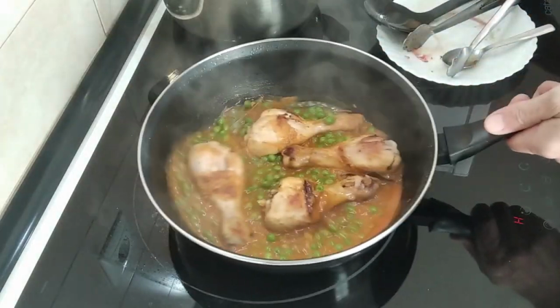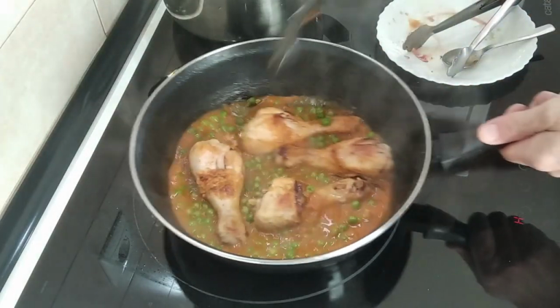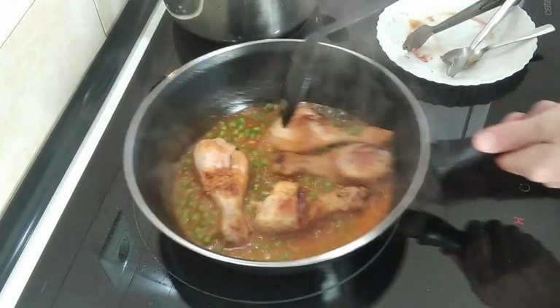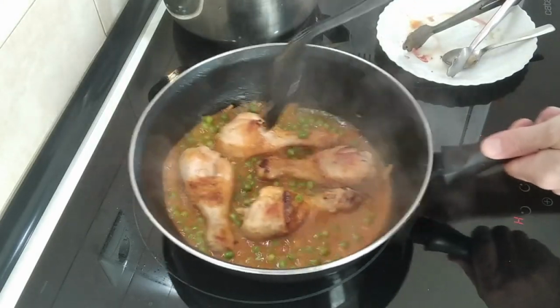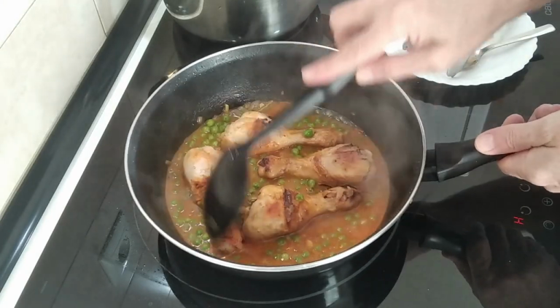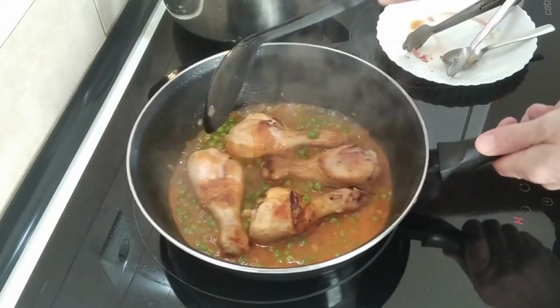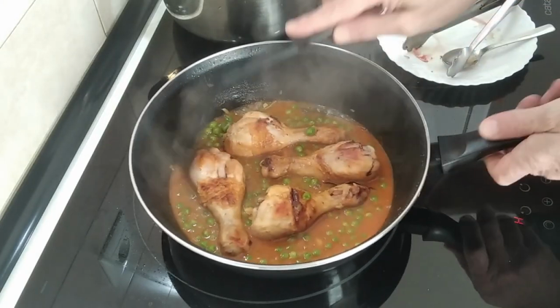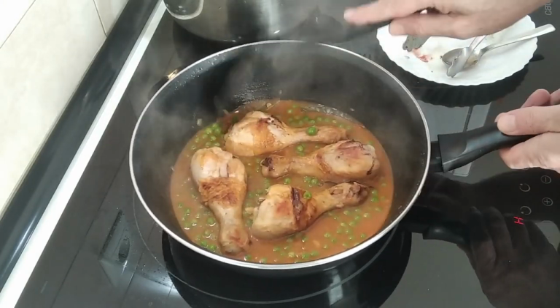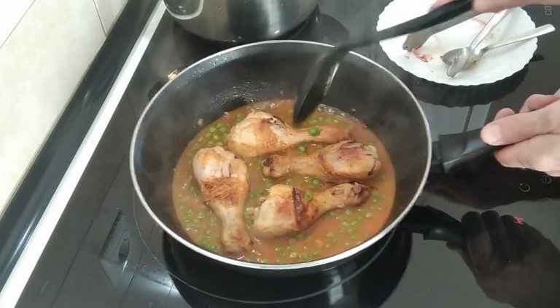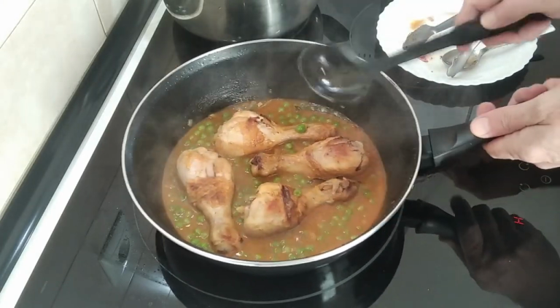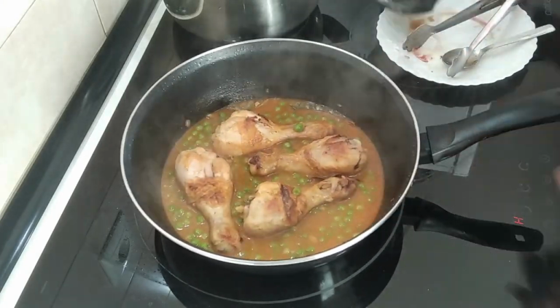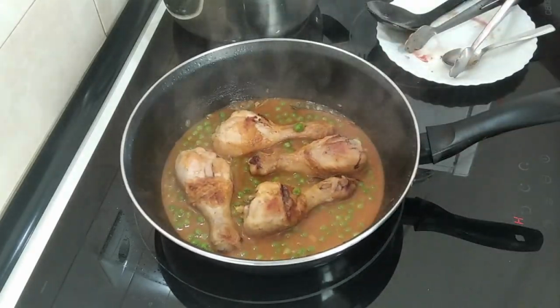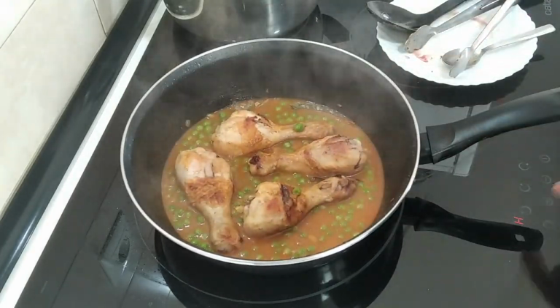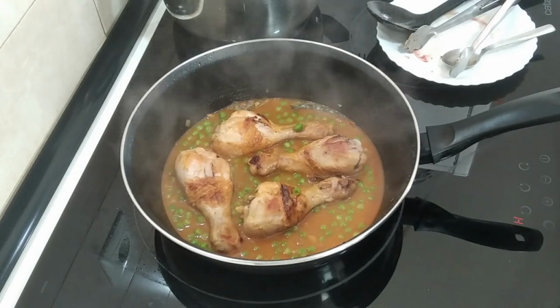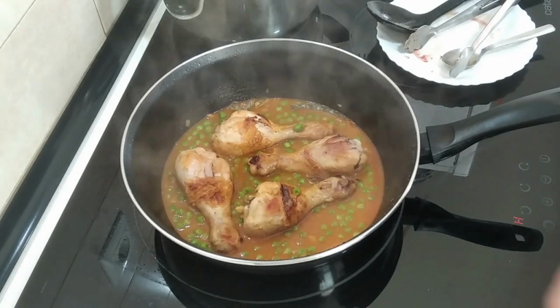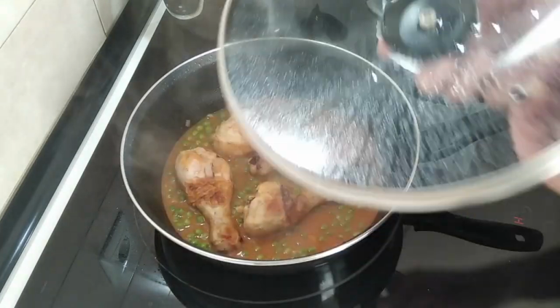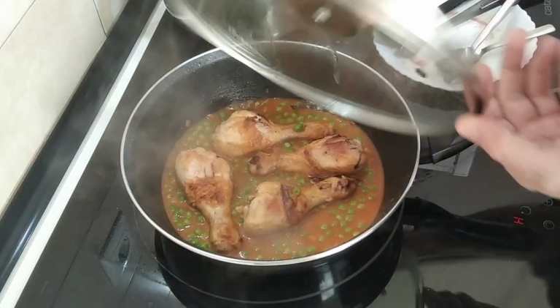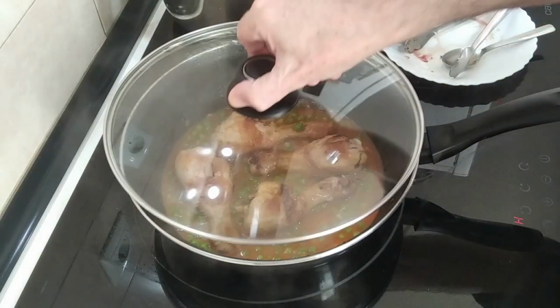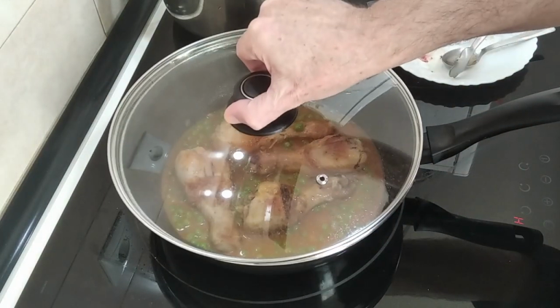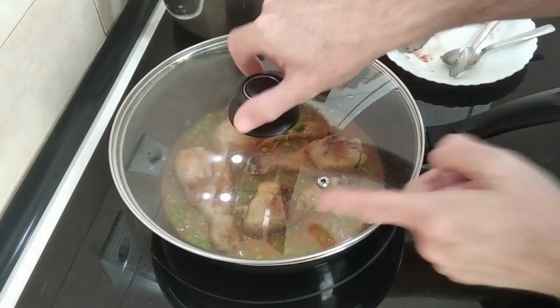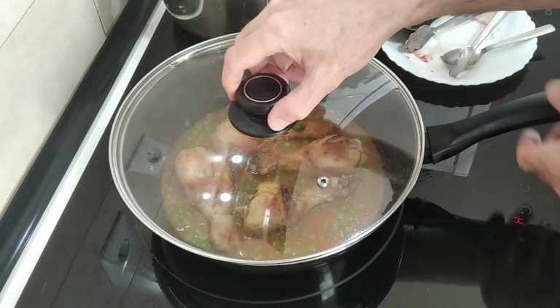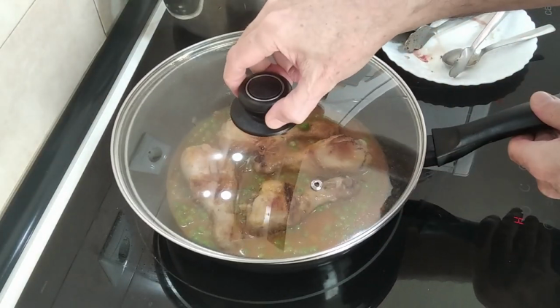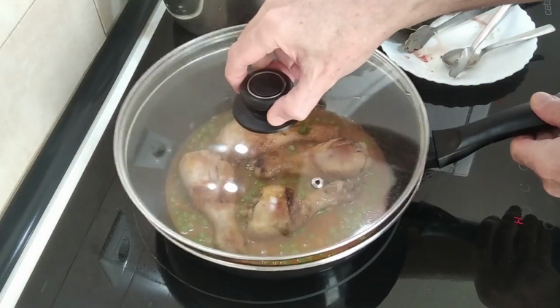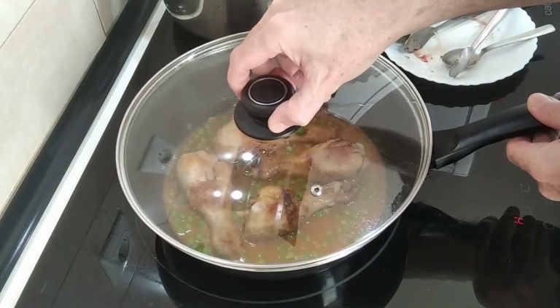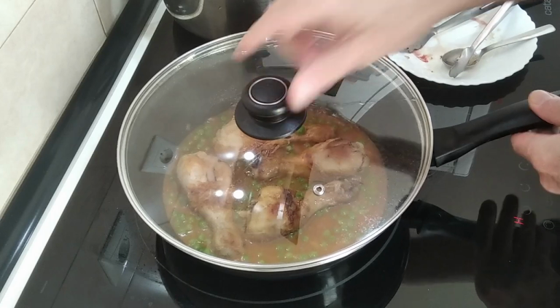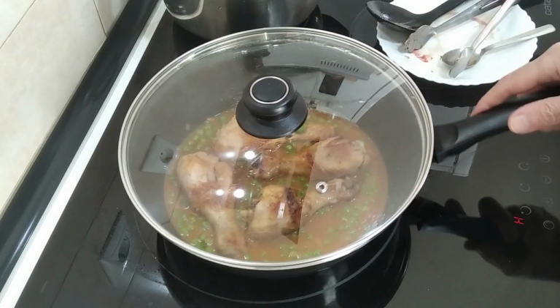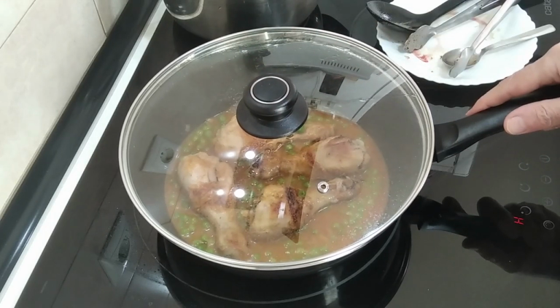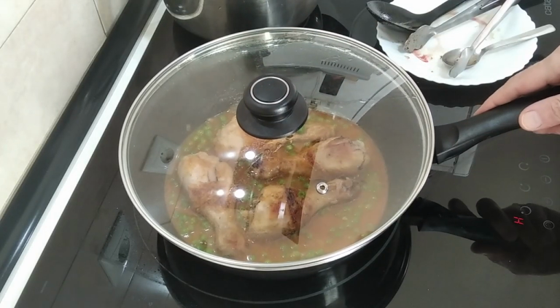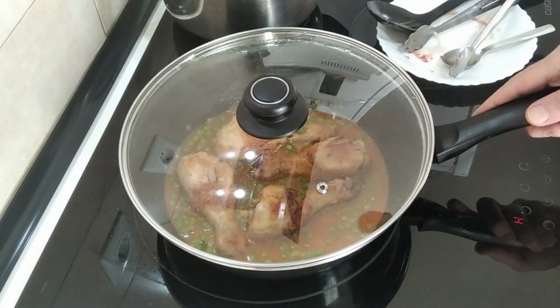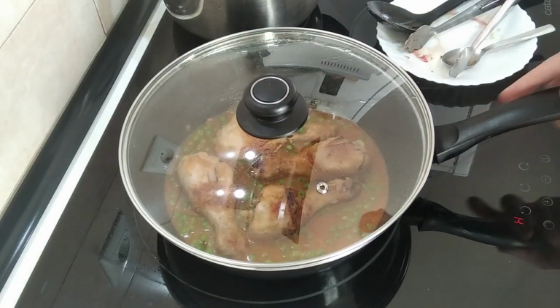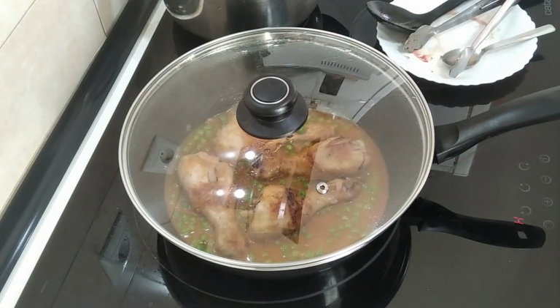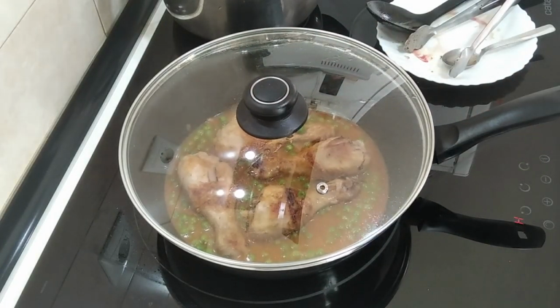So I'm going to add the peas now. Let's move this about. The heat is off, remember, but it's still bubbling a little bit. I'll just leave it there for five minutes and then I'll serve it up.